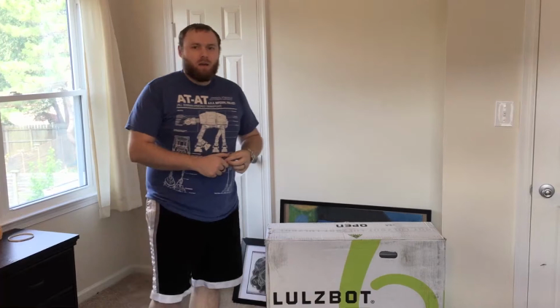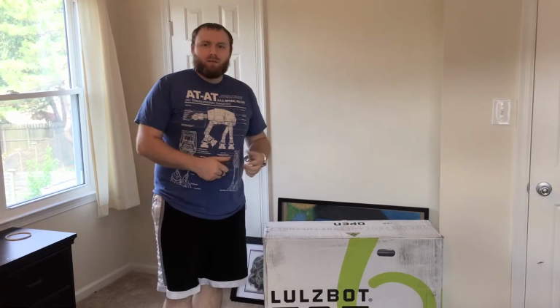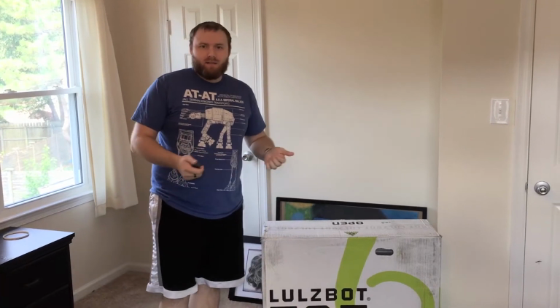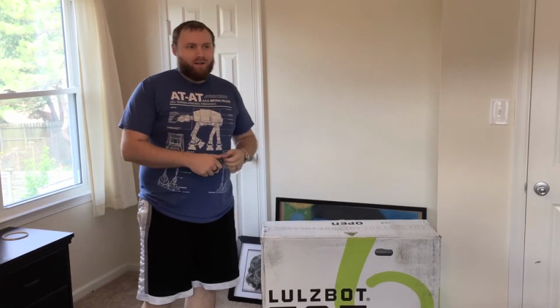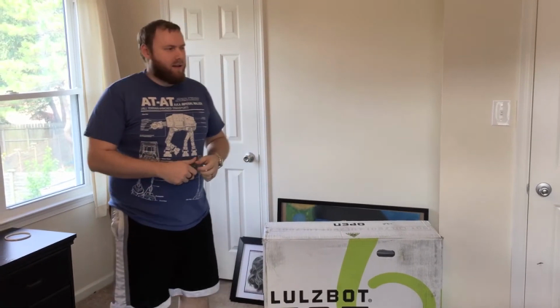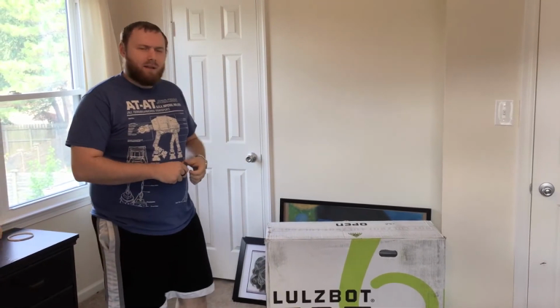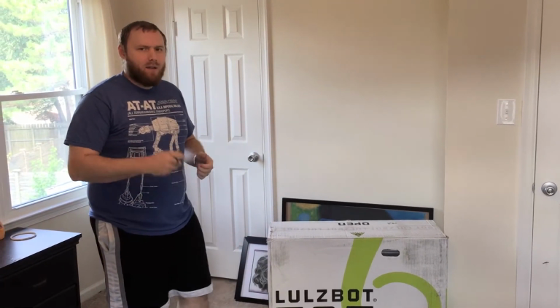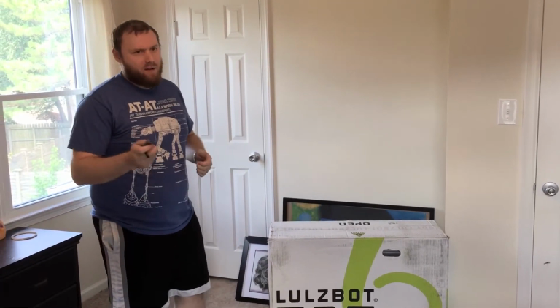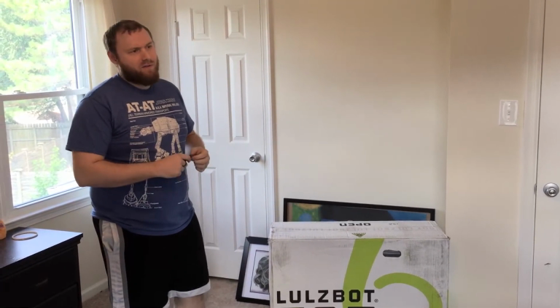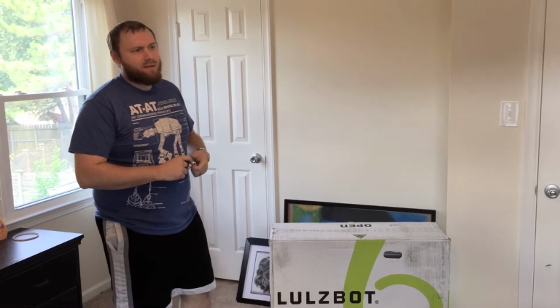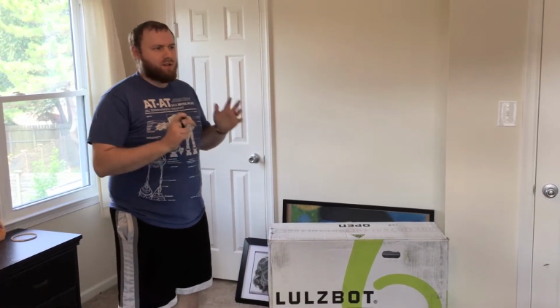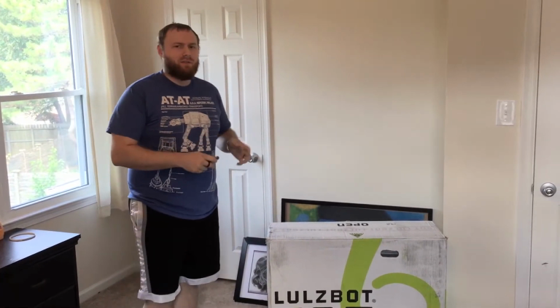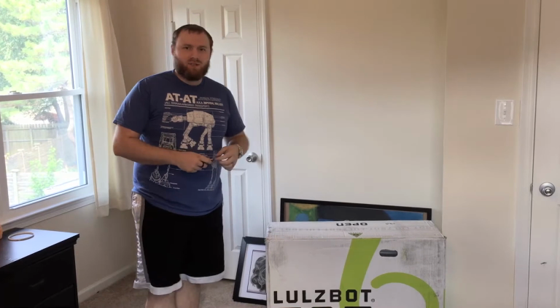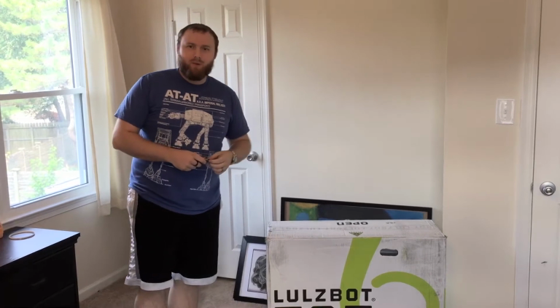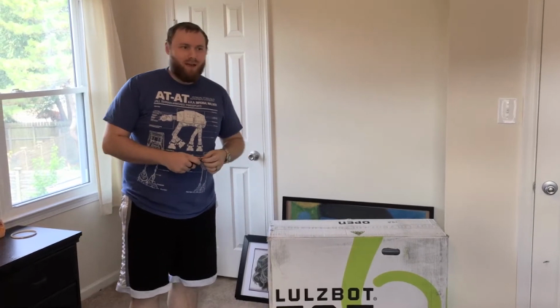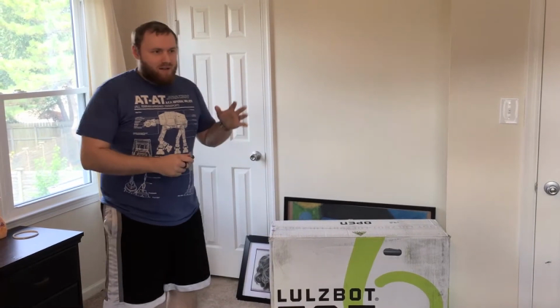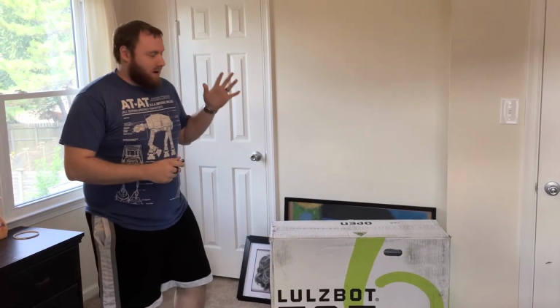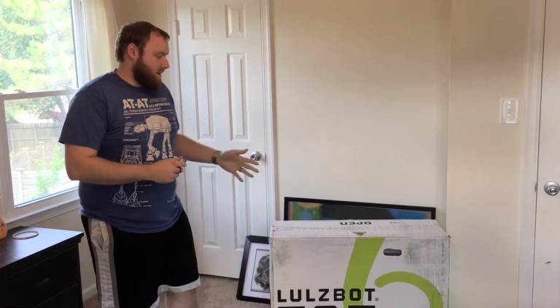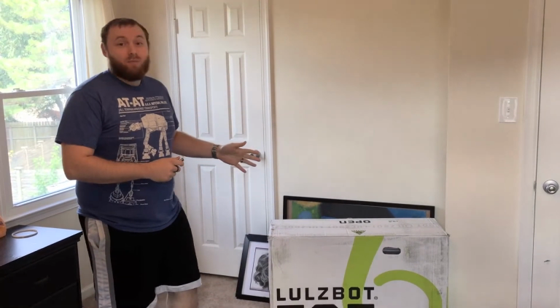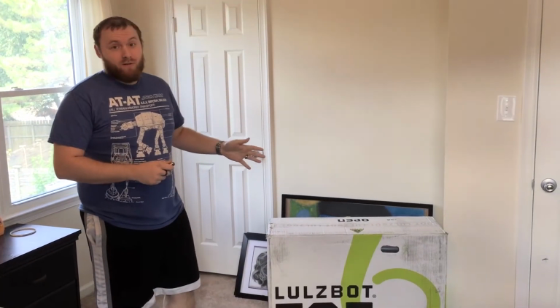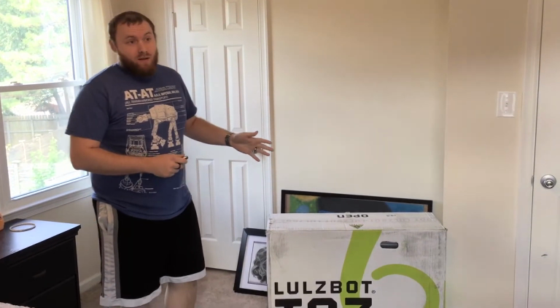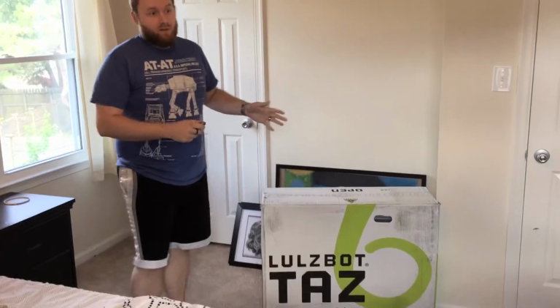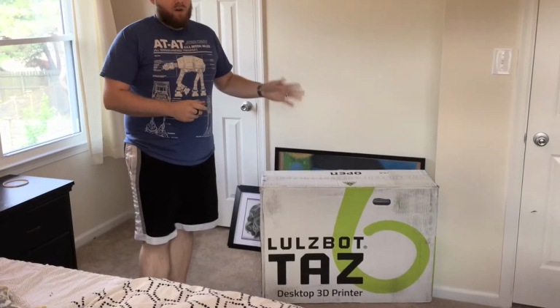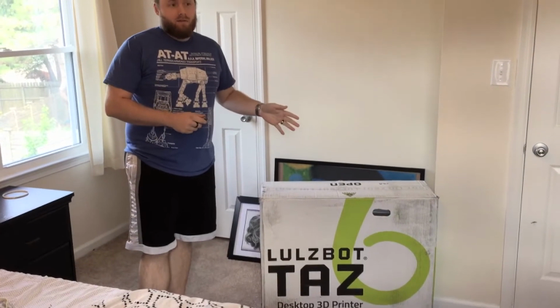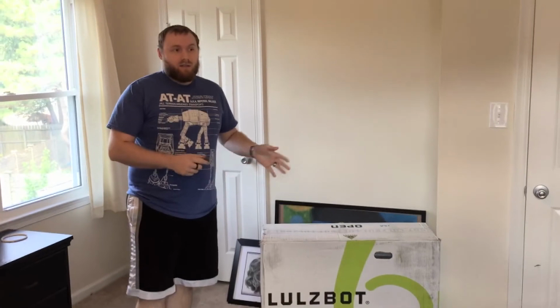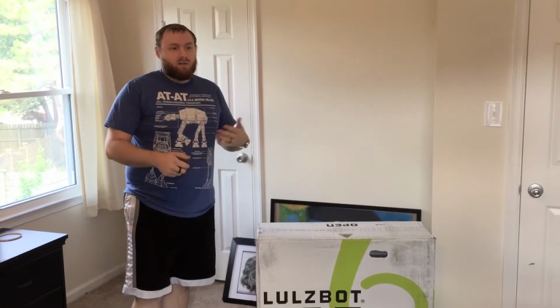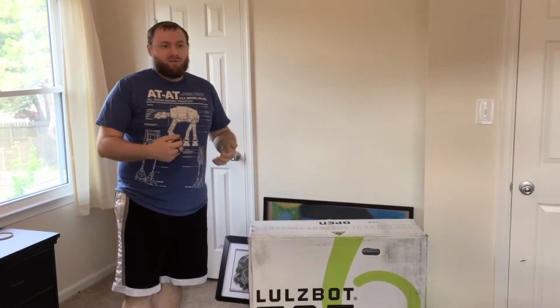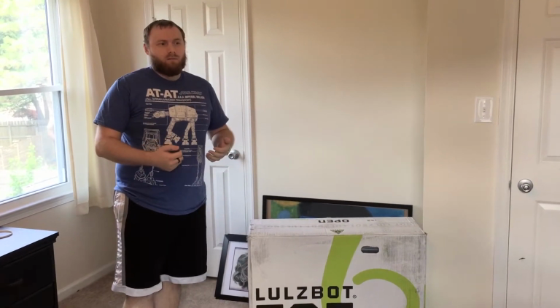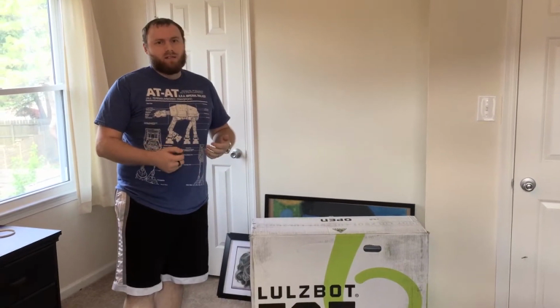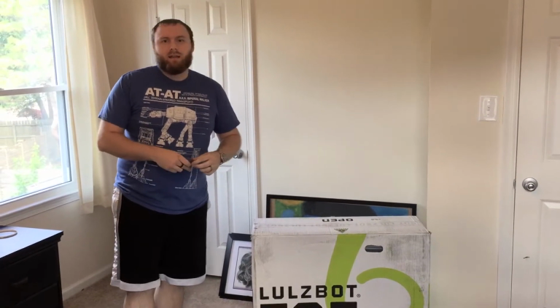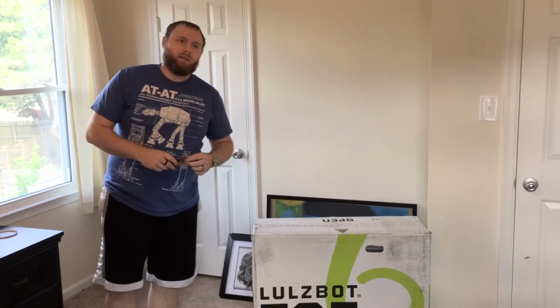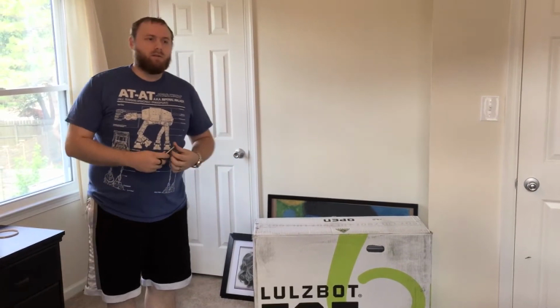What's up guys, this is Eric, and I don't really make a lot of videos, but I figured this is a good enough occasion to make one. I just bought a 3D printer. So, if you know me, you know I like to do a lot of designing and building.